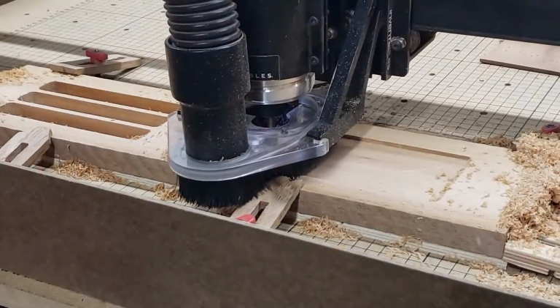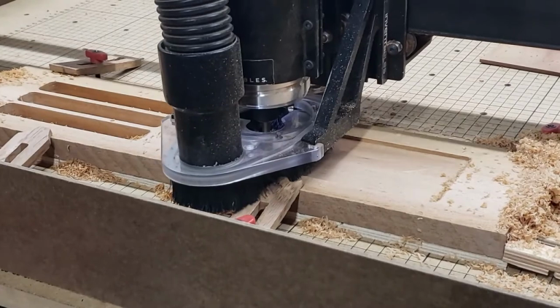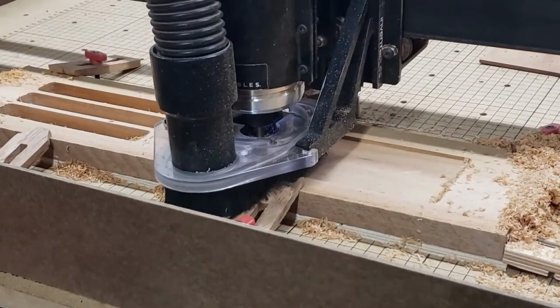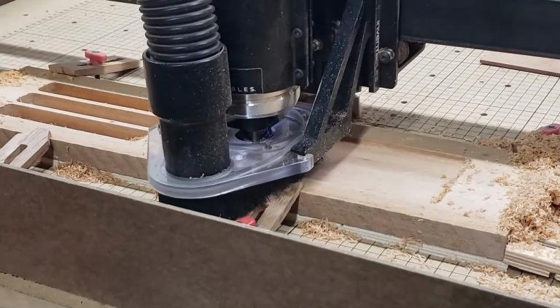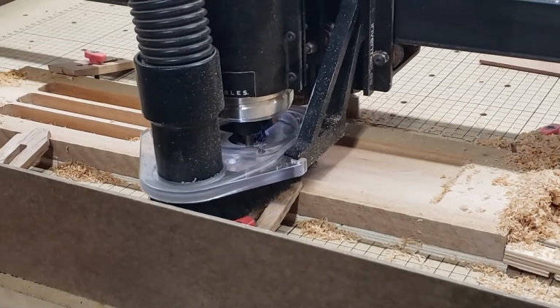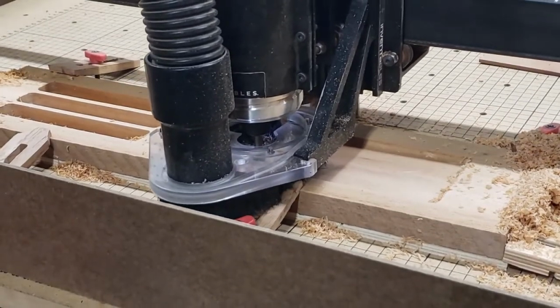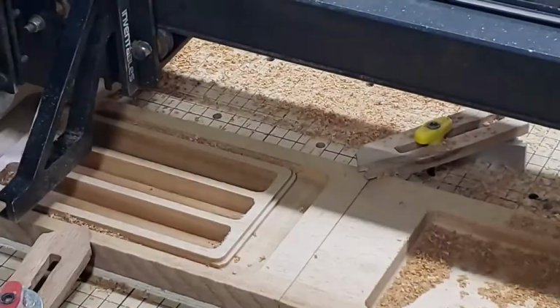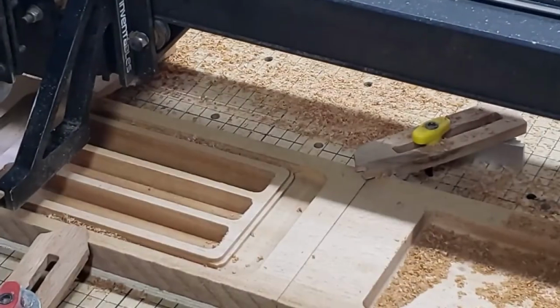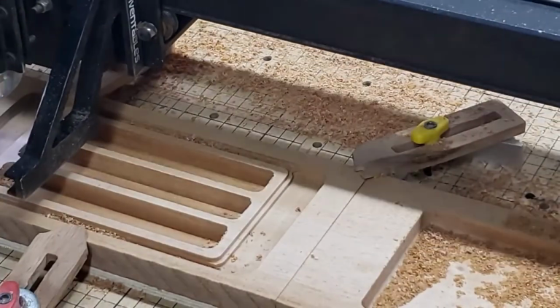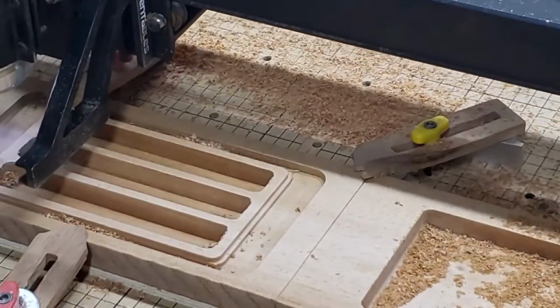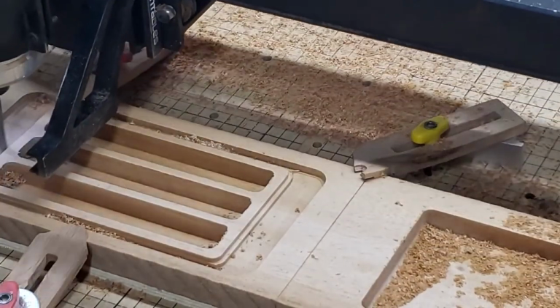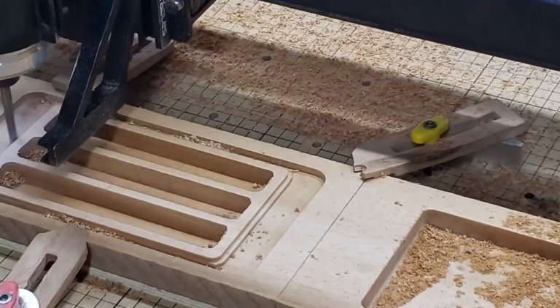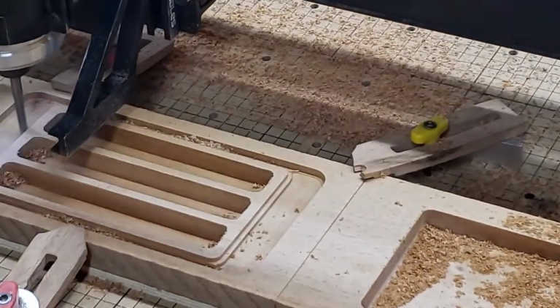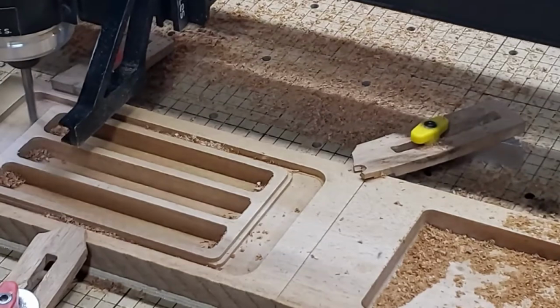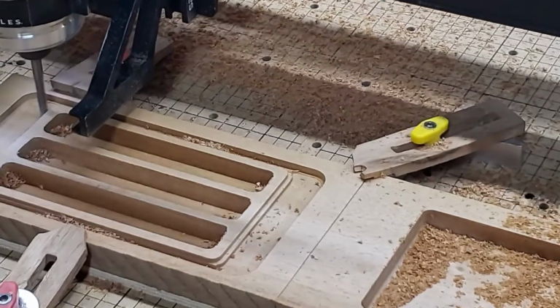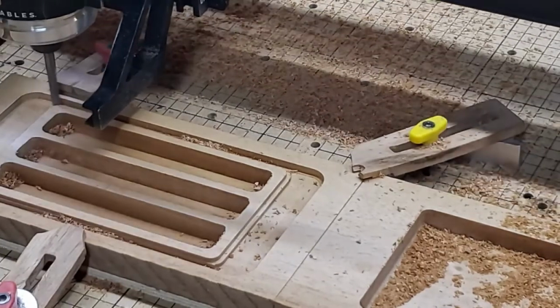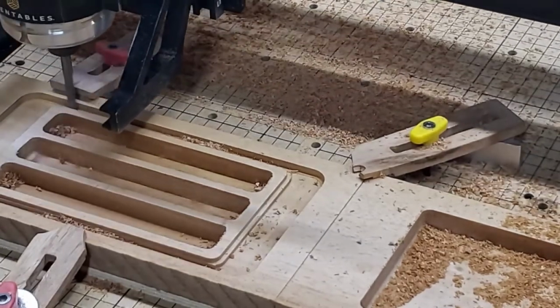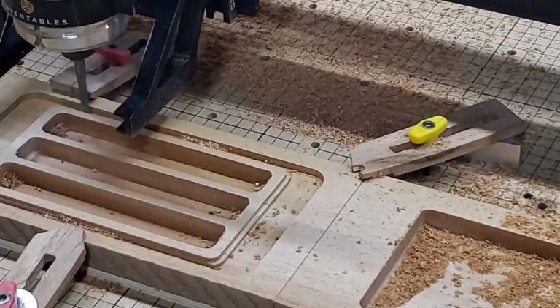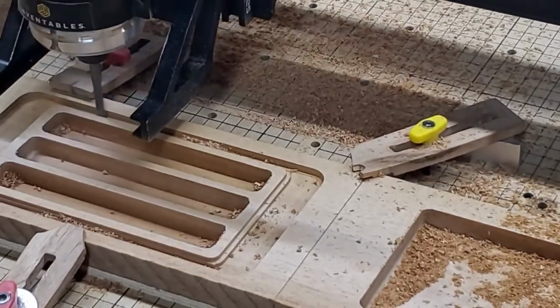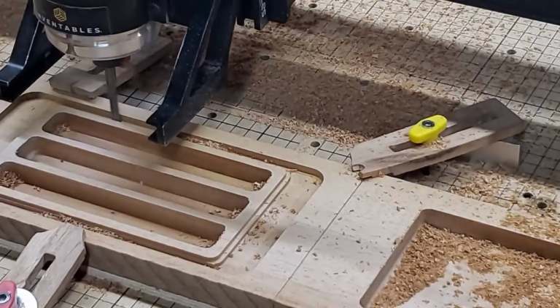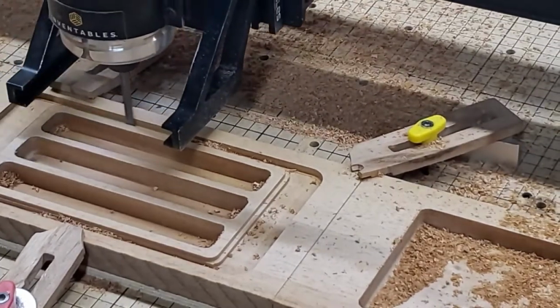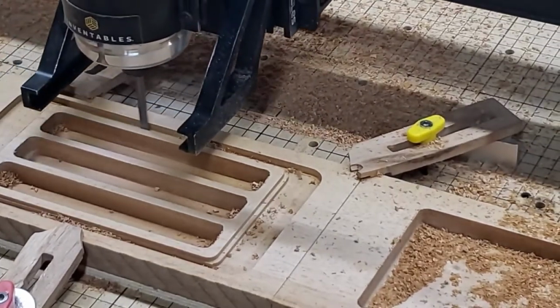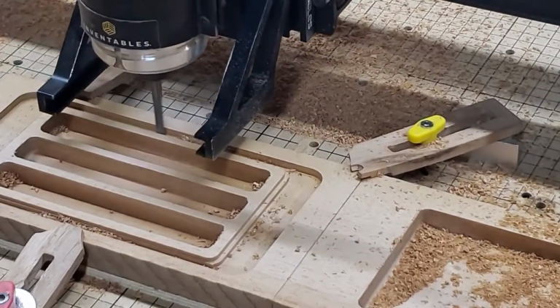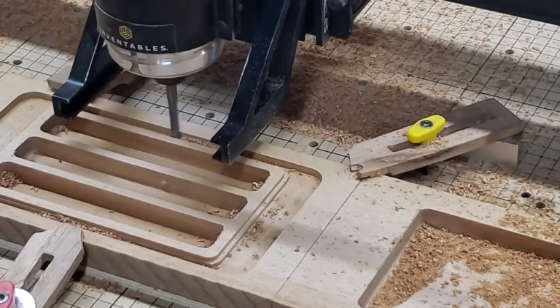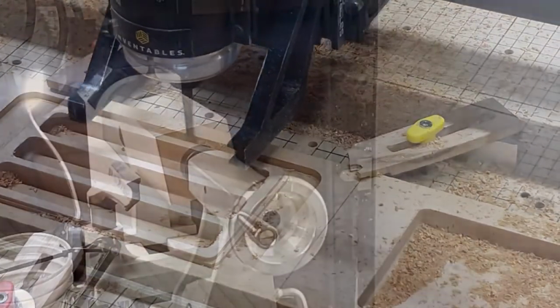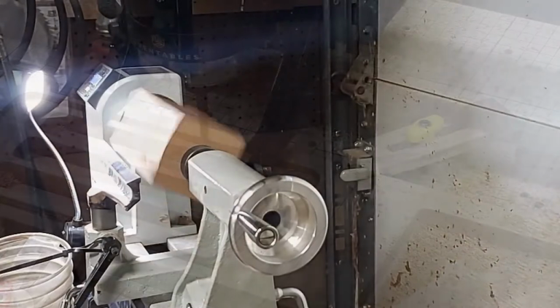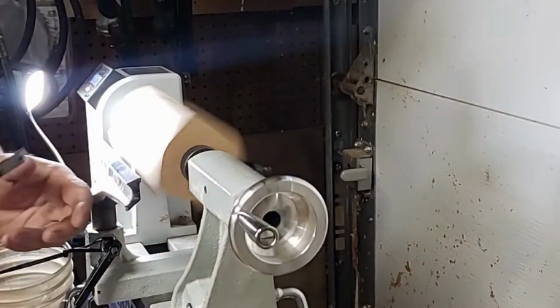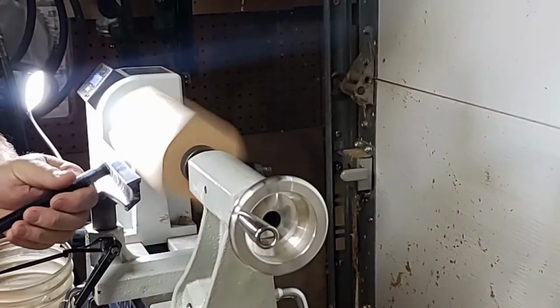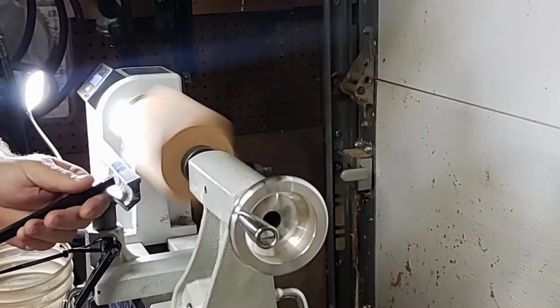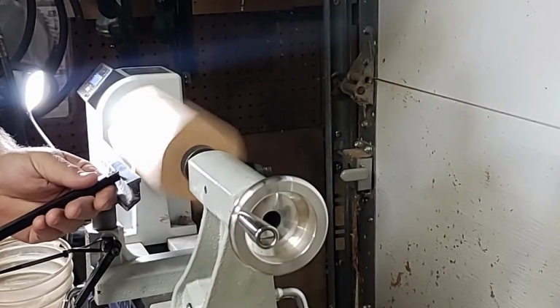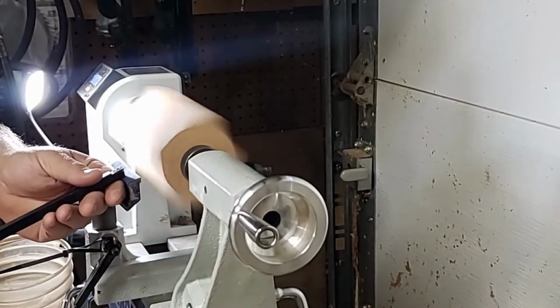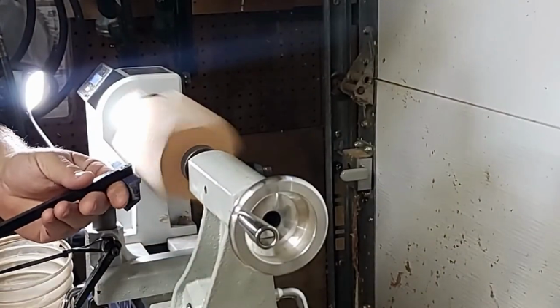To get that perfect fit every time, we use CNC machines to mill our trays. Our round dice towers are hand-turned on a lathe.